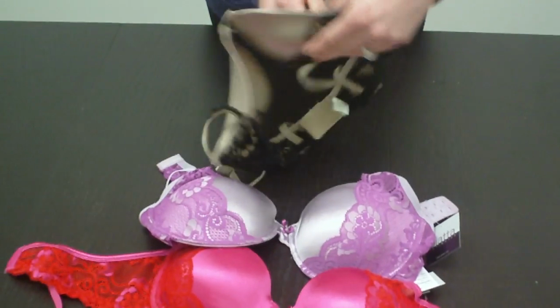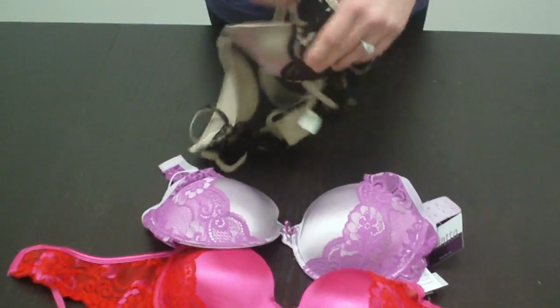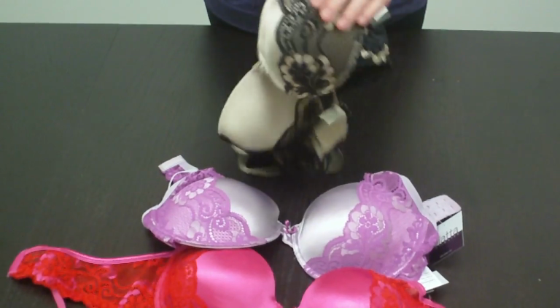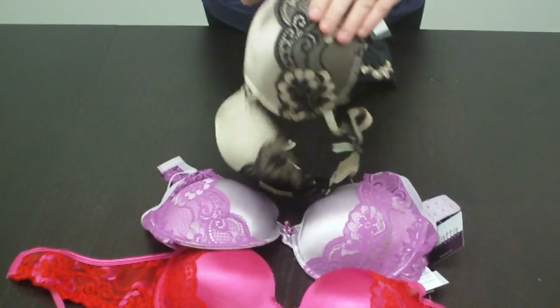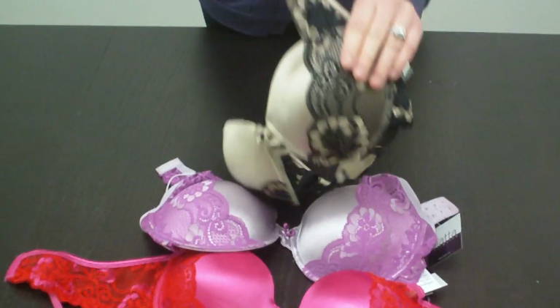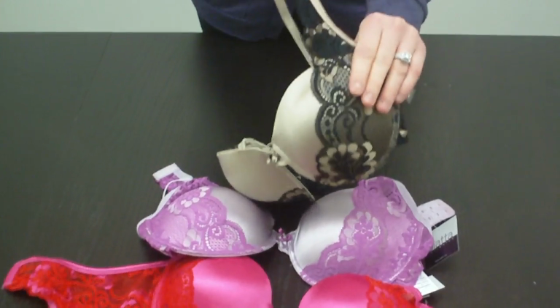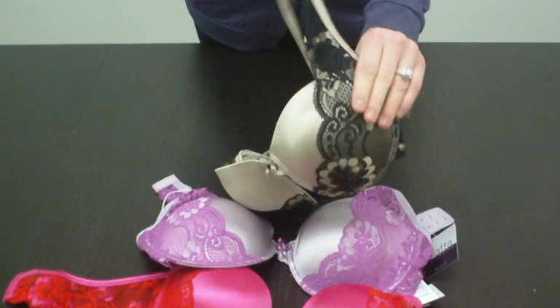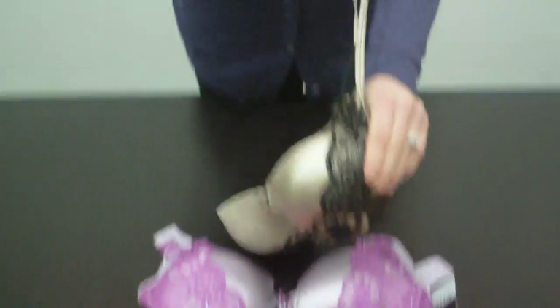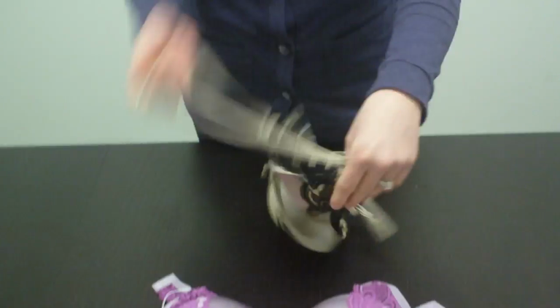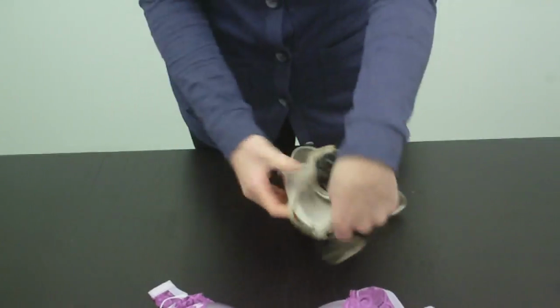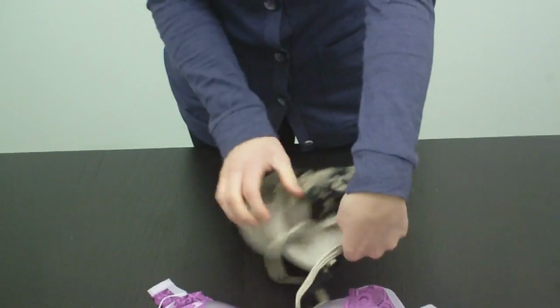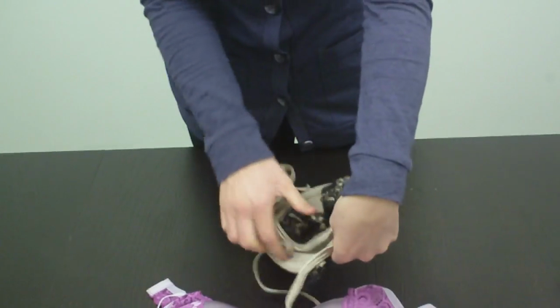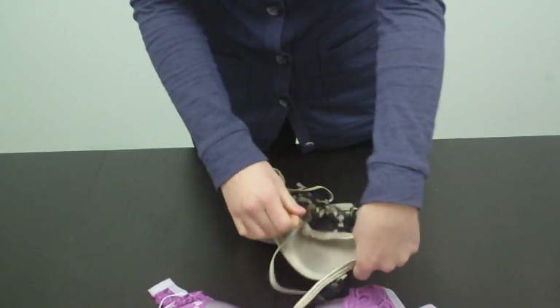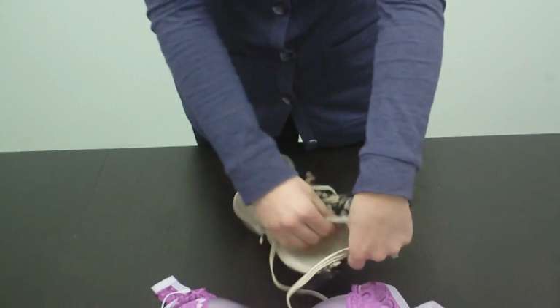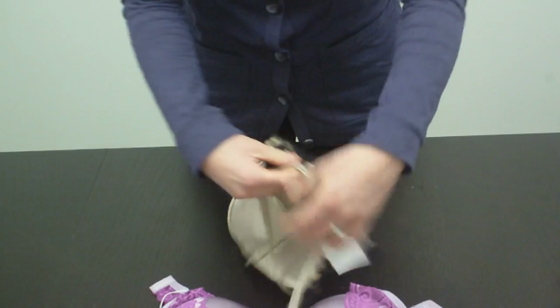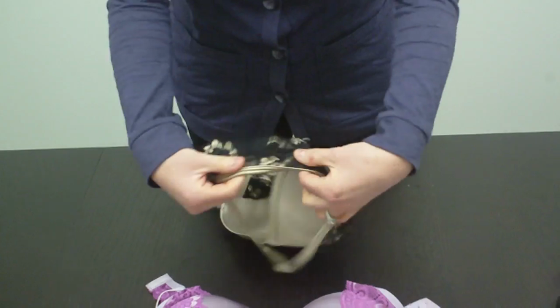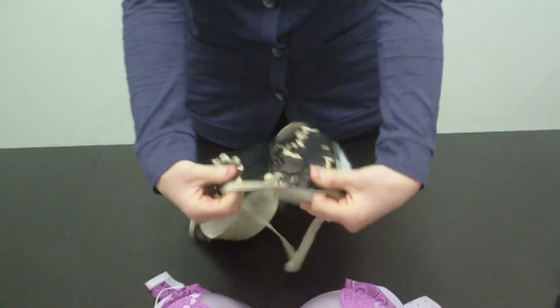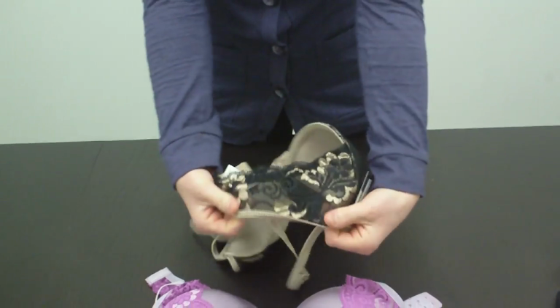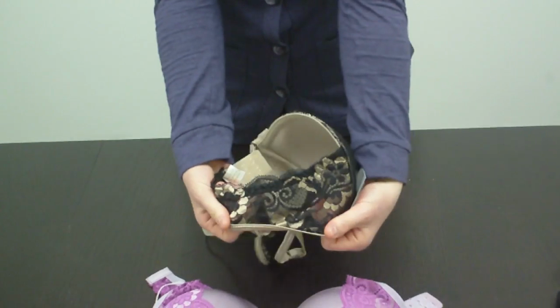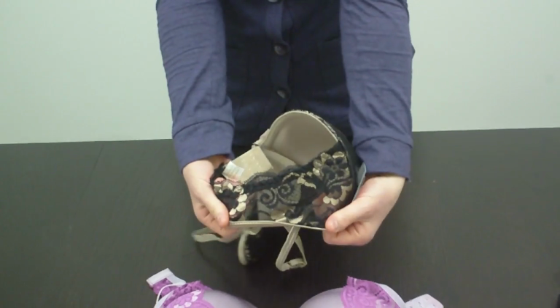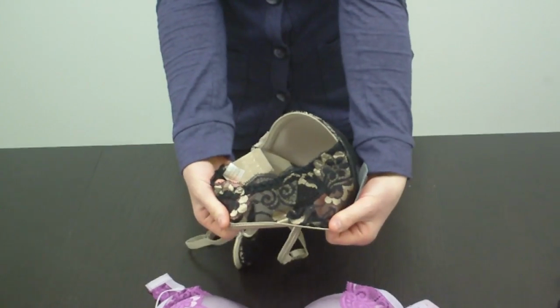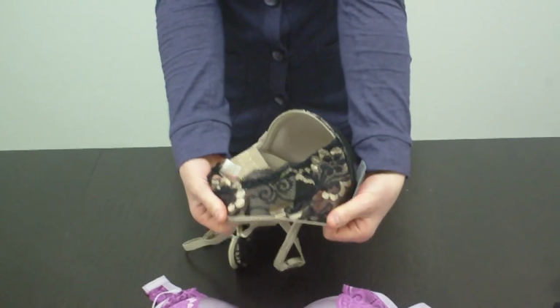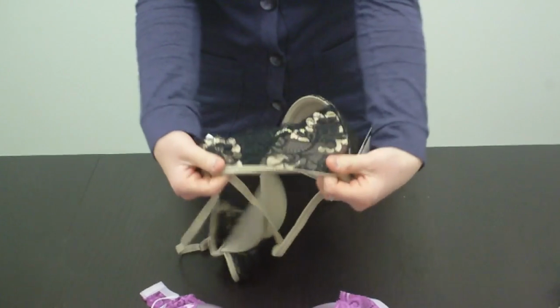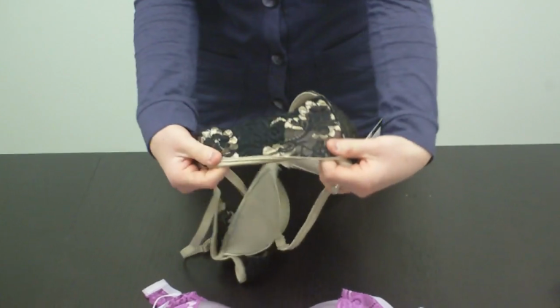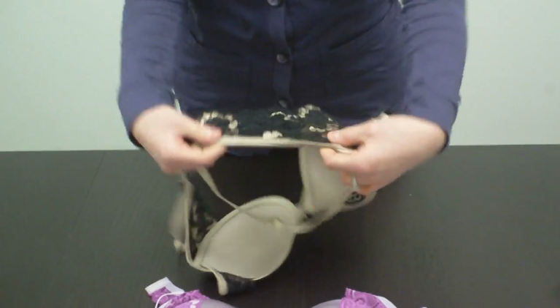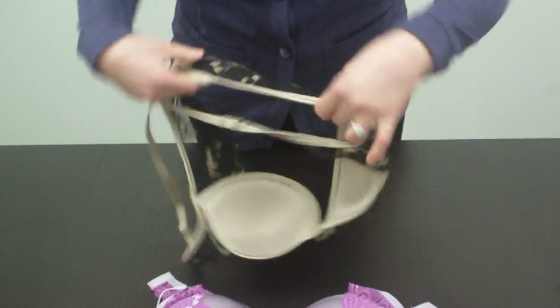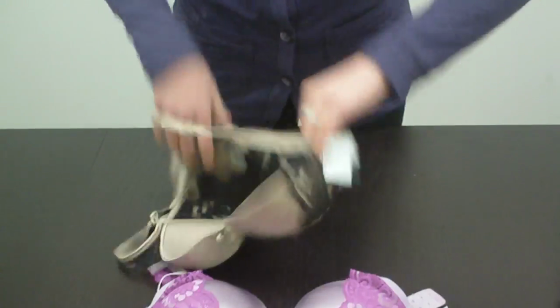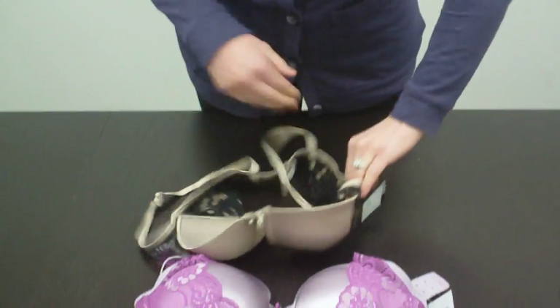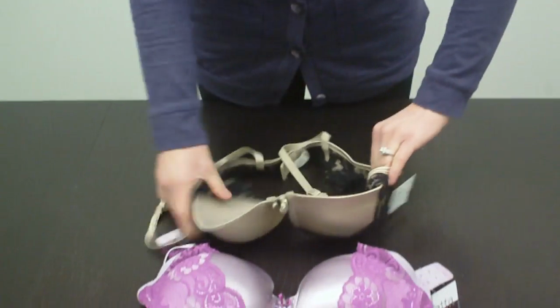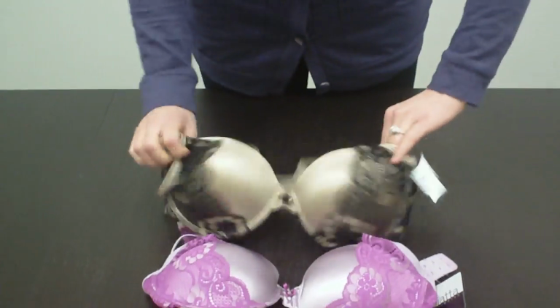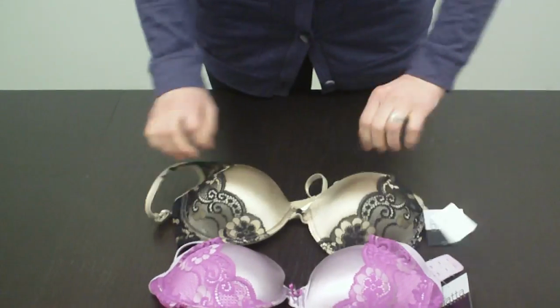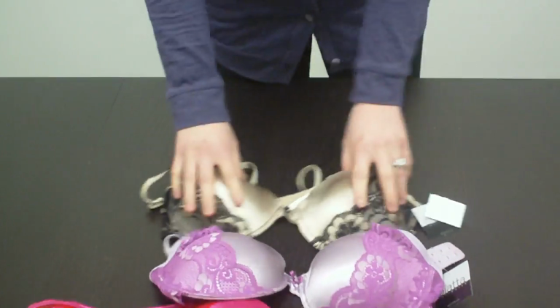And this has the lace that goes up here, and then these all have the backs that are see-through, which is nice and sexy.